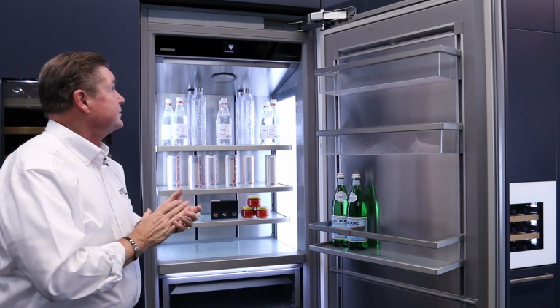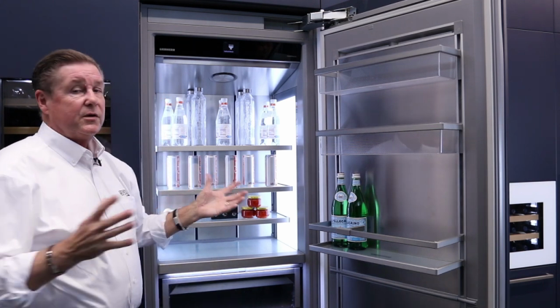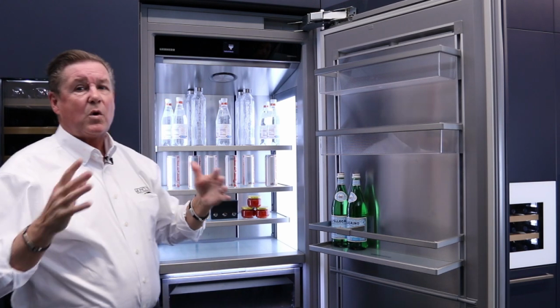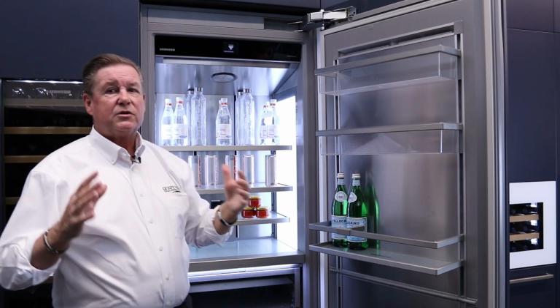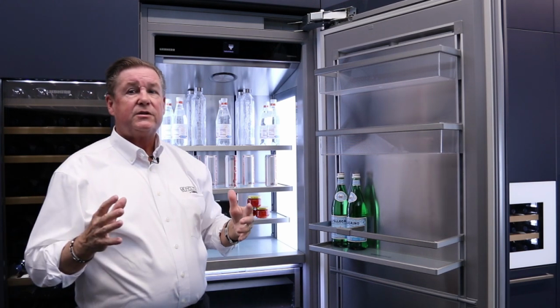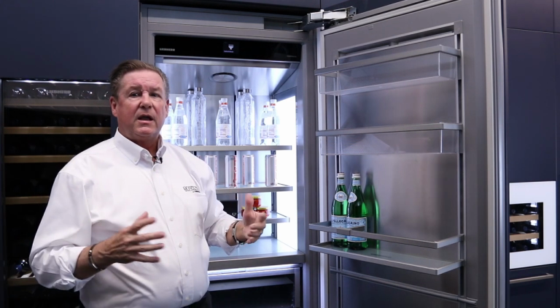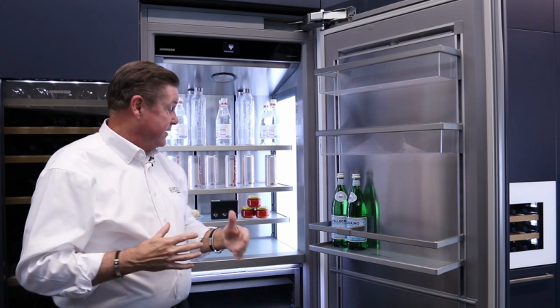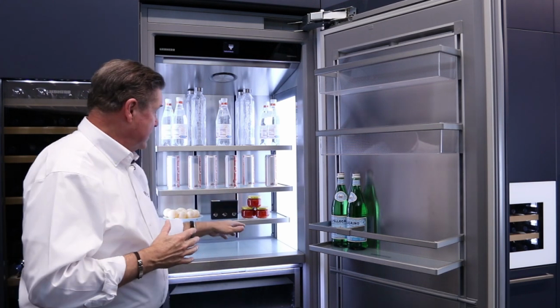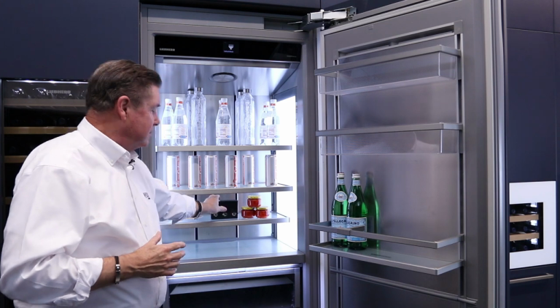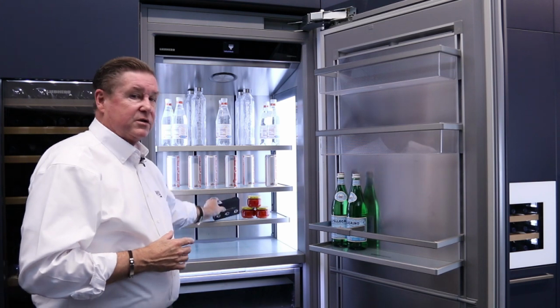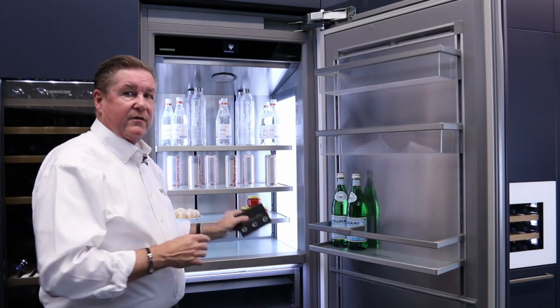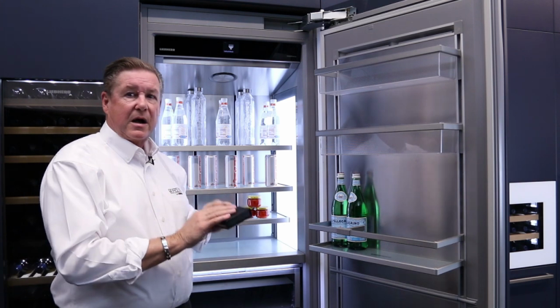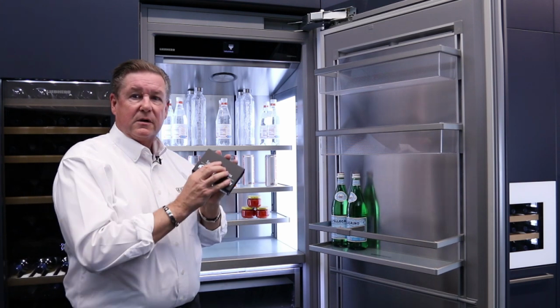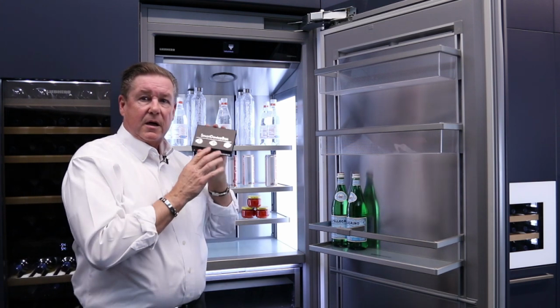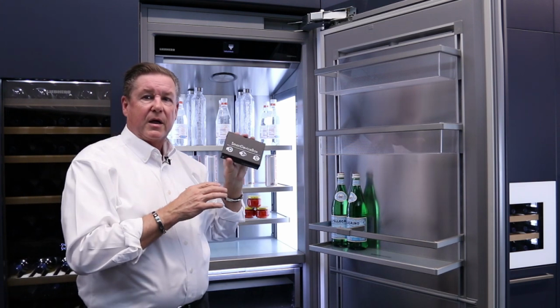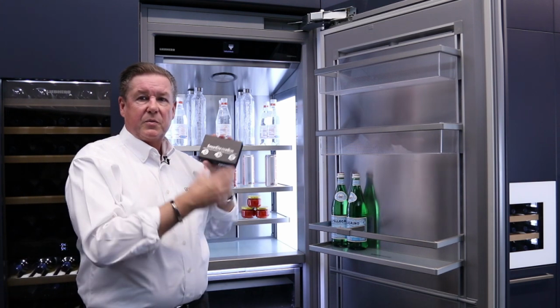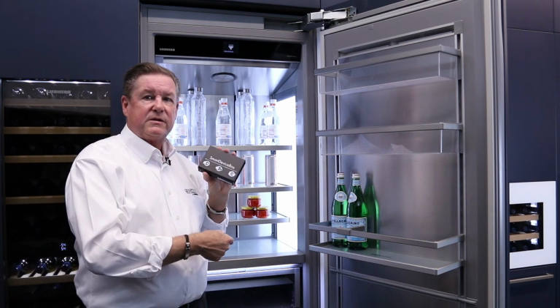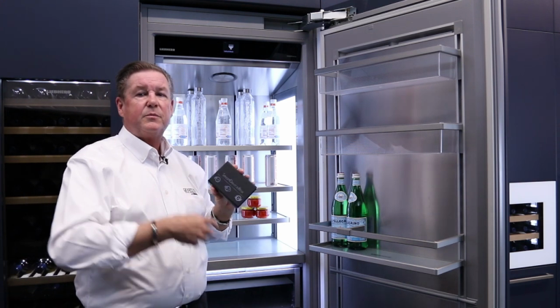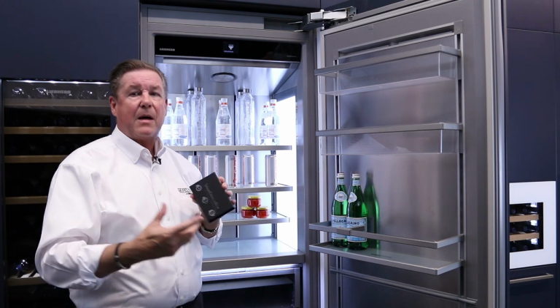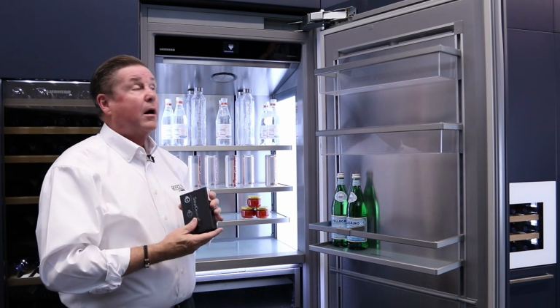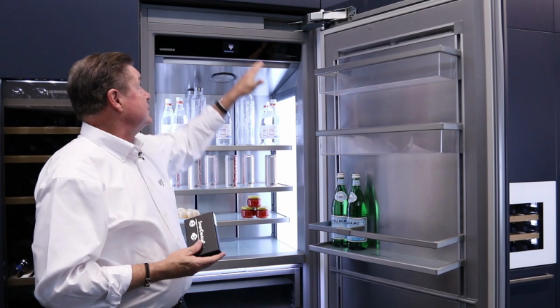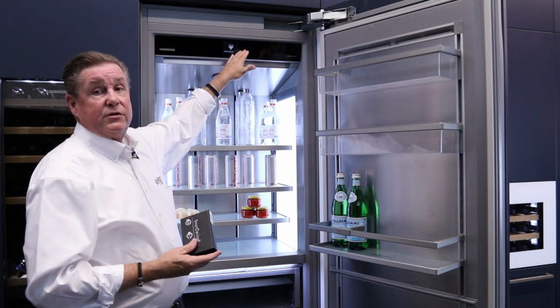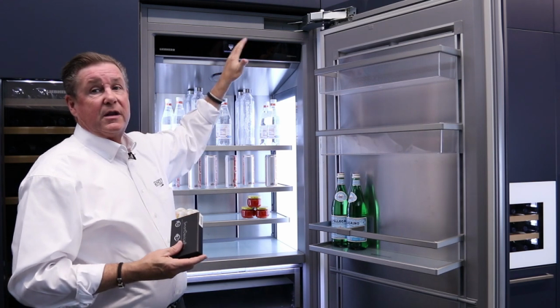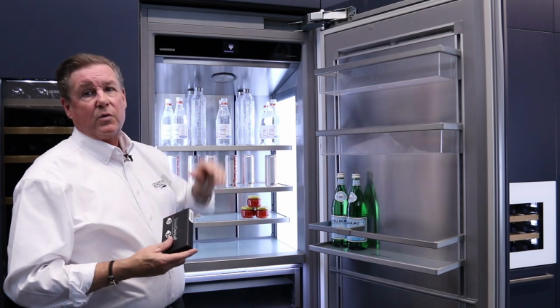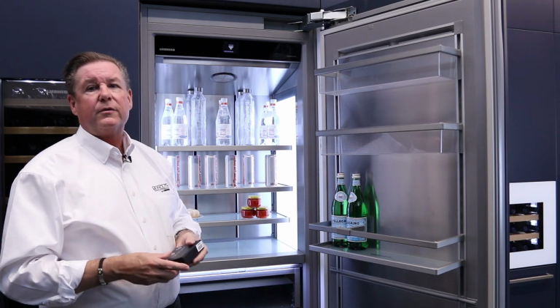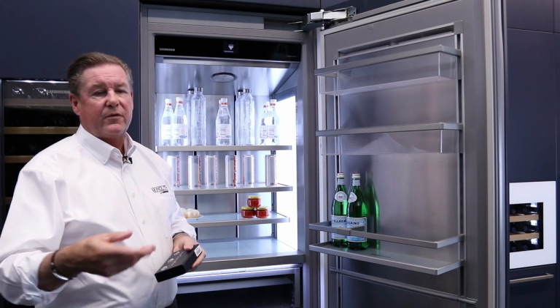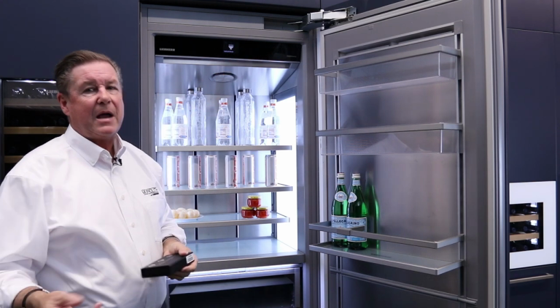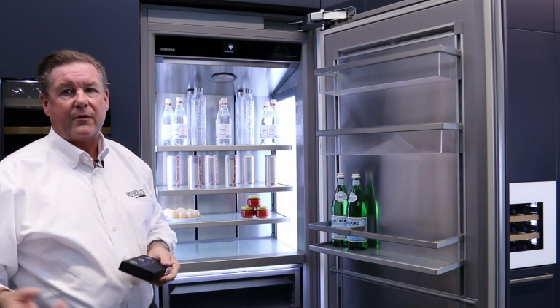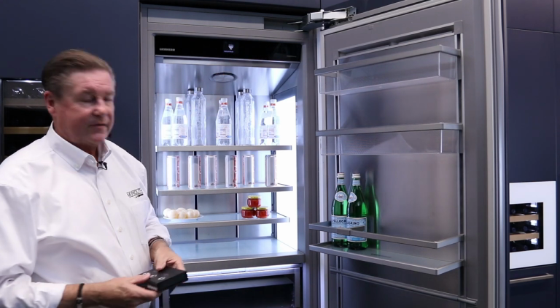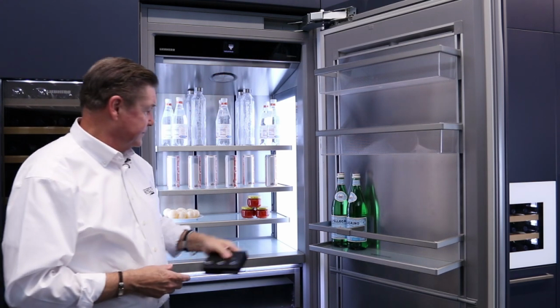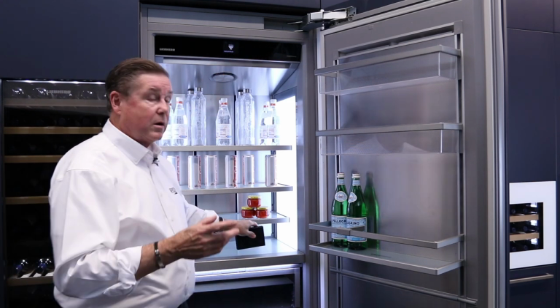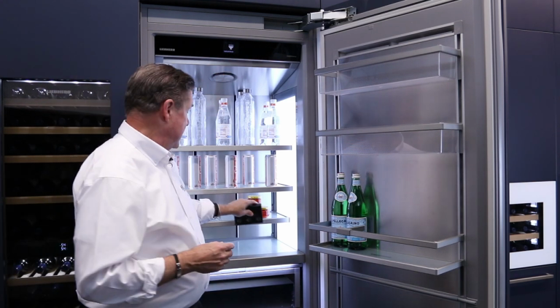Those are your swipe-to-control touch features. And again, if you put the Smart Device Box in play, you plug it in and download the app — all the controls I just went through can be moved to an iPad, iPhone, or Android.